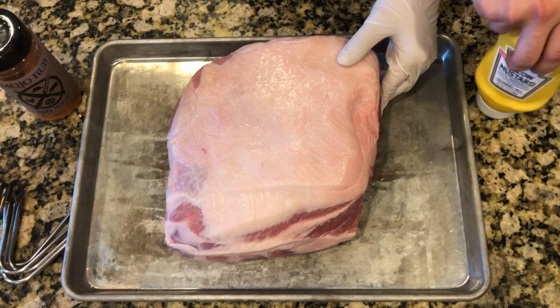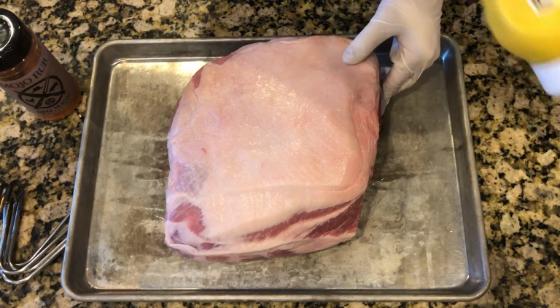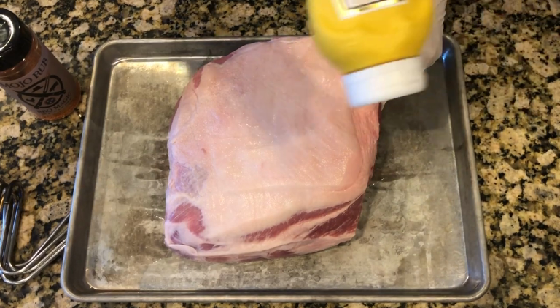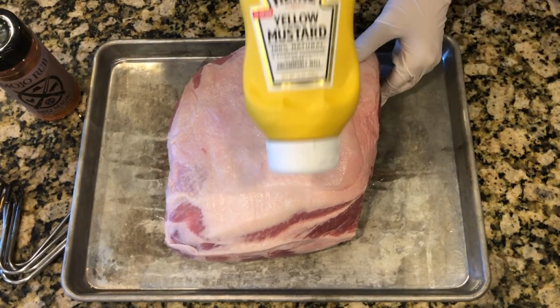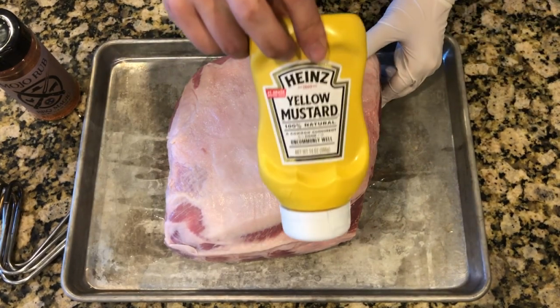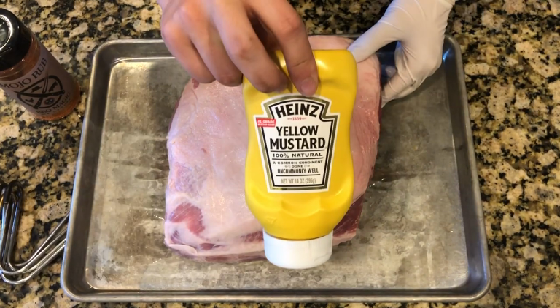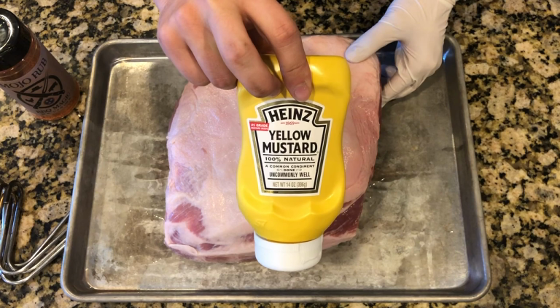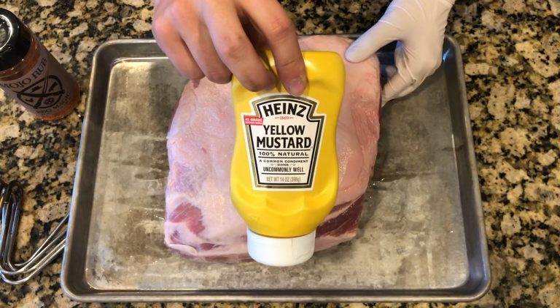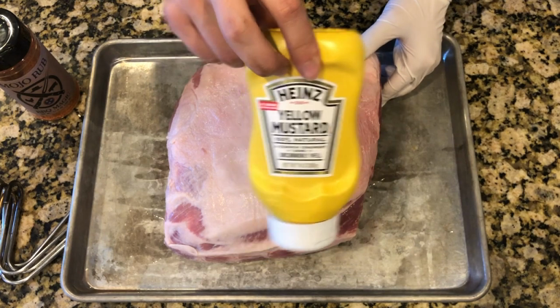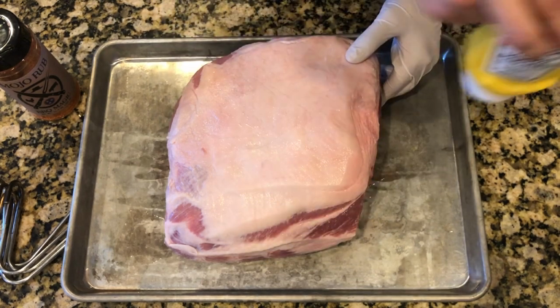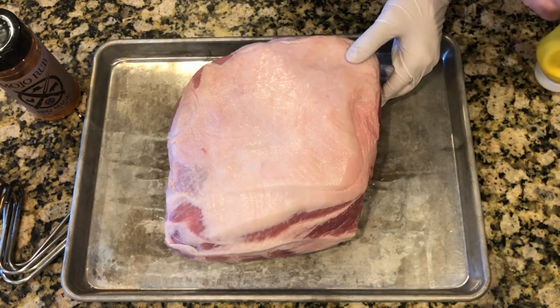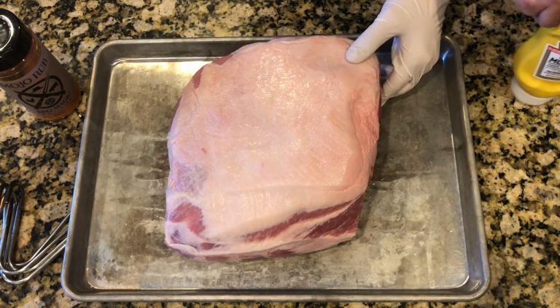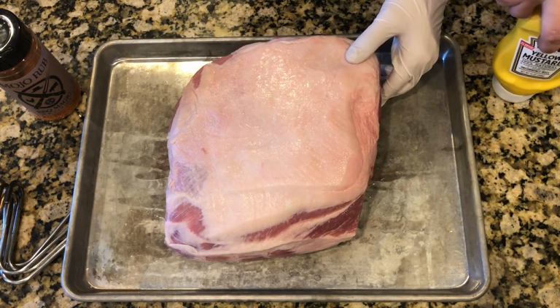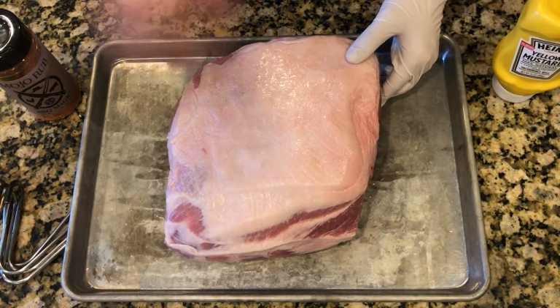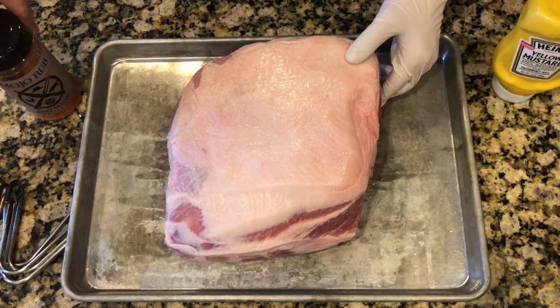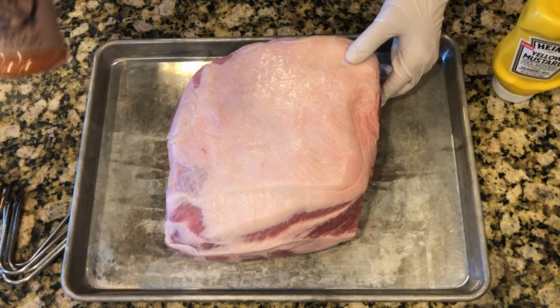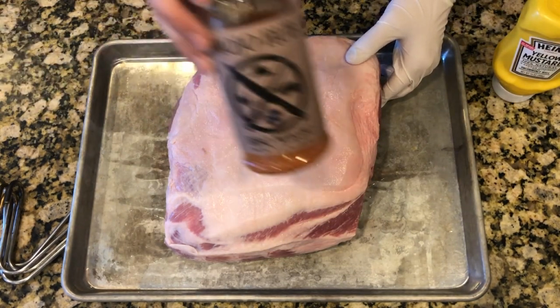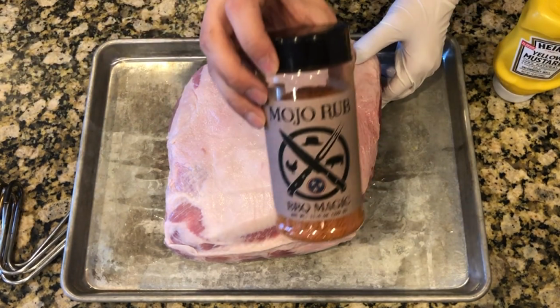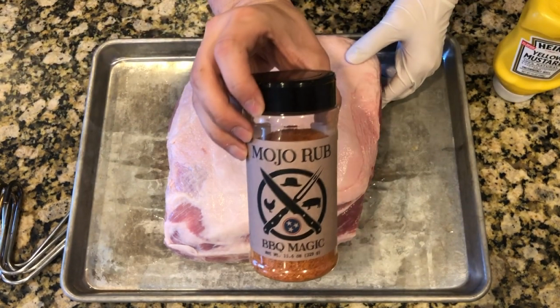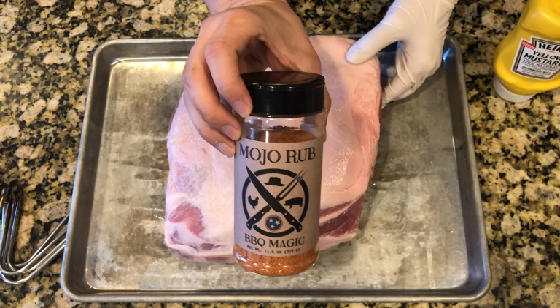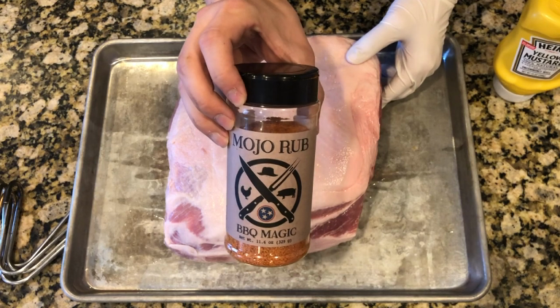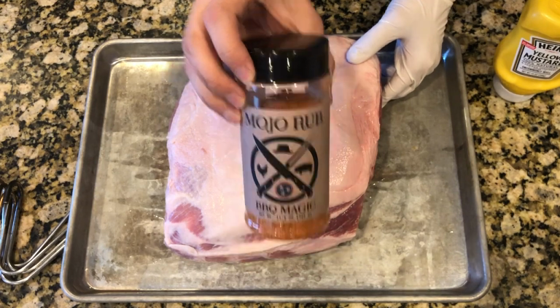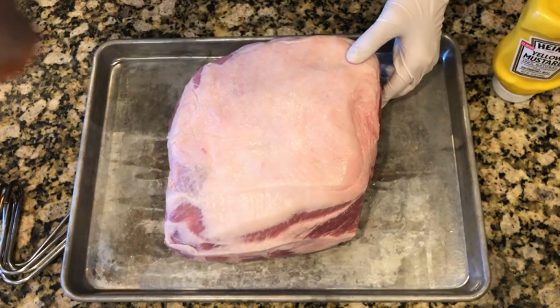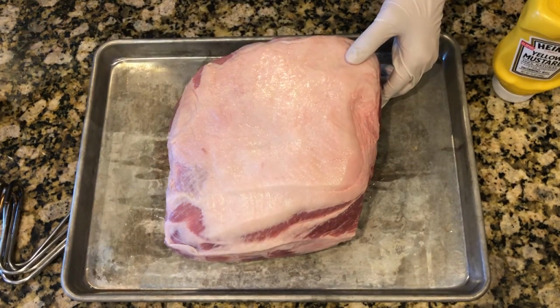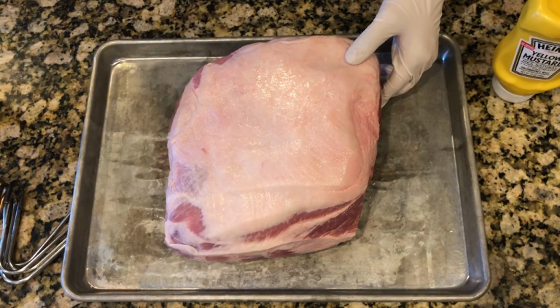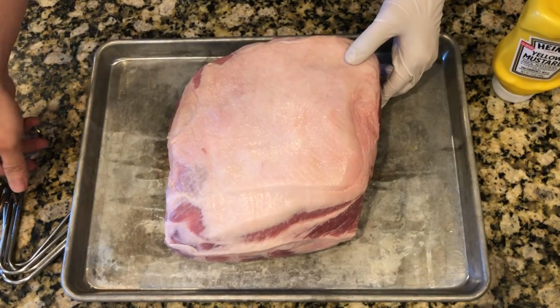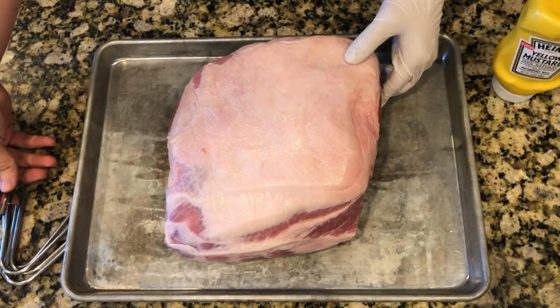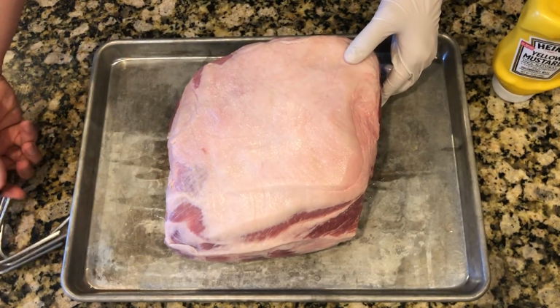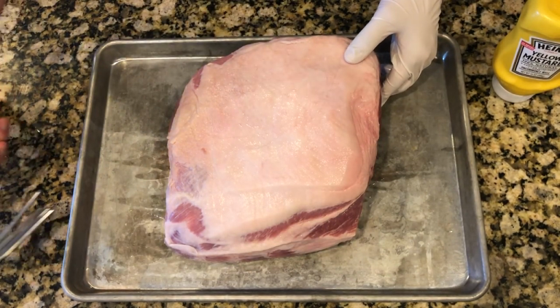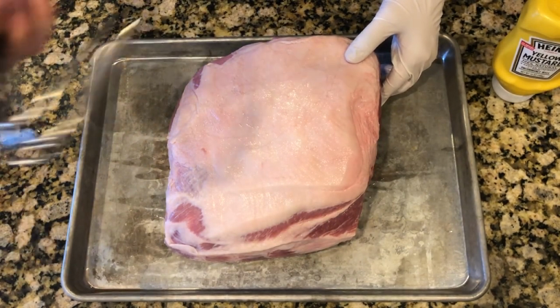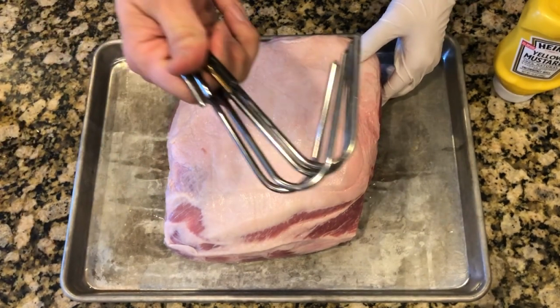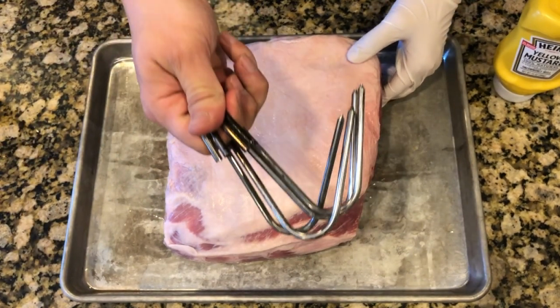For the binder today we are going to use mustard, and for the rub we are using Tennessee Mojo Barbecue Magic. We also have four hooks that we'll be using to hang the pork butt in the pit barrel cooker. This is a big piece of meat, so no need to go easy on the rub.